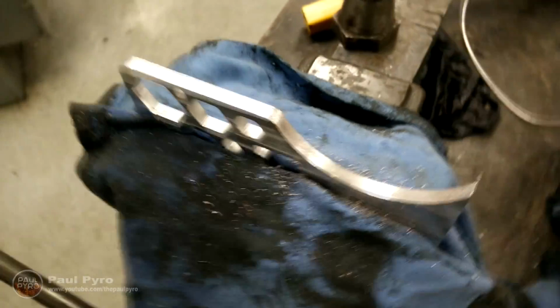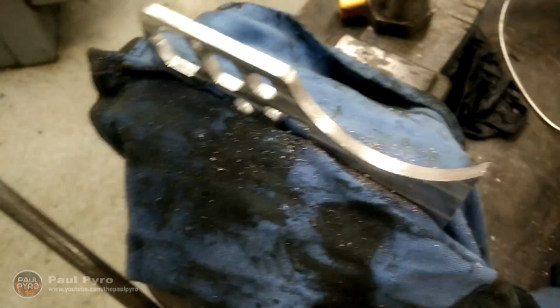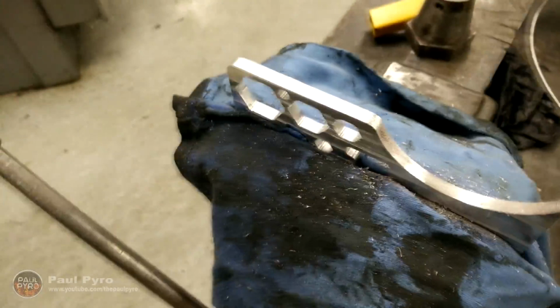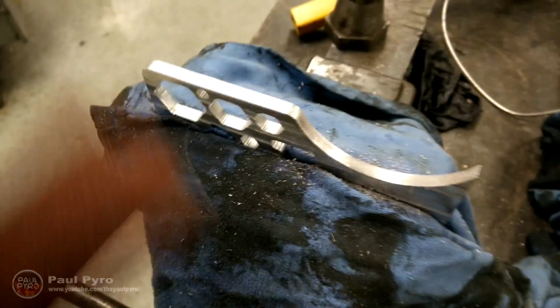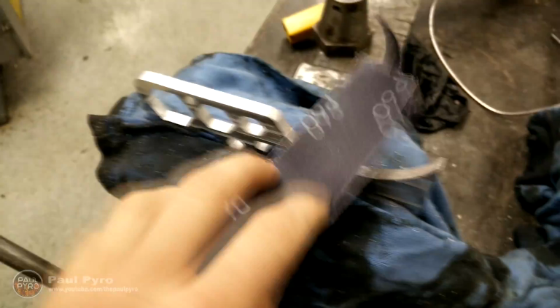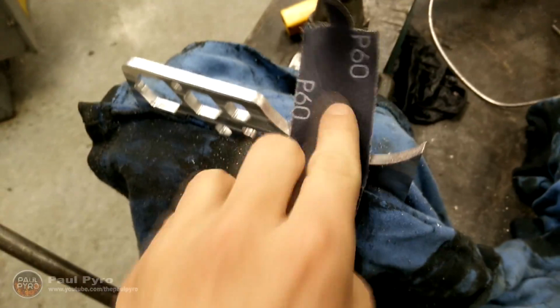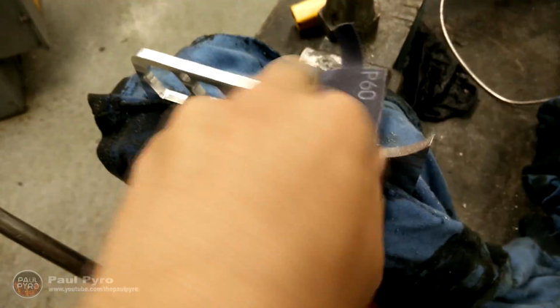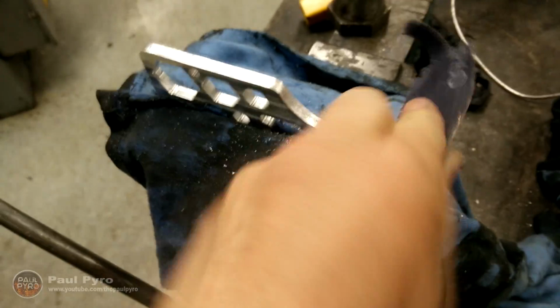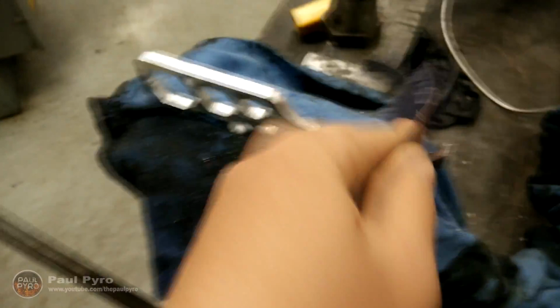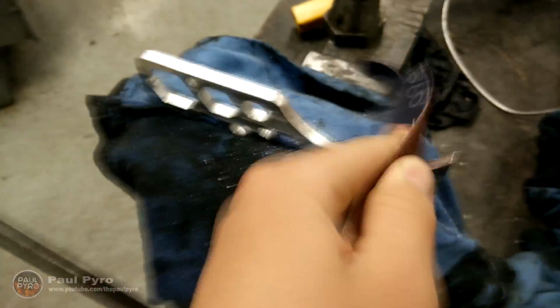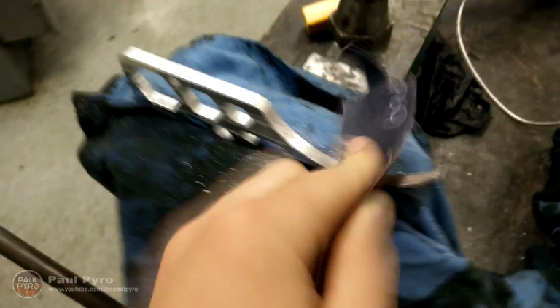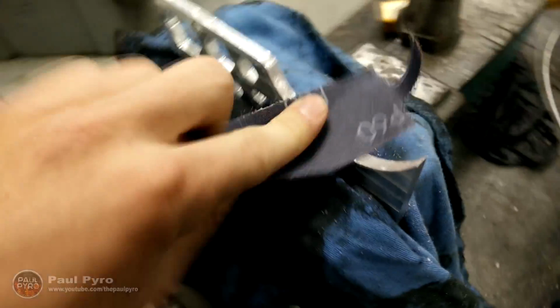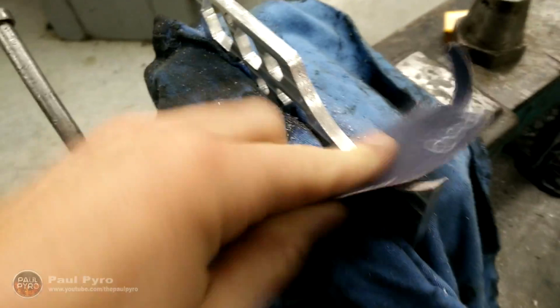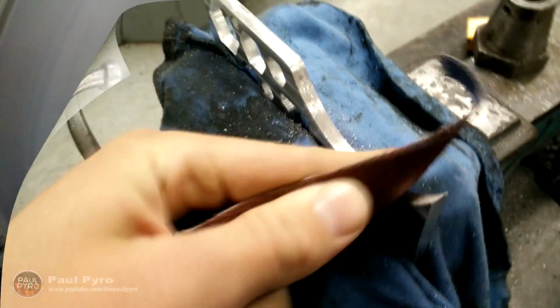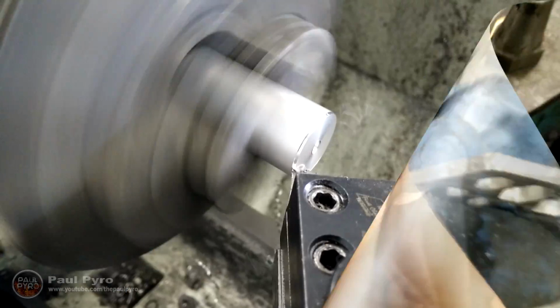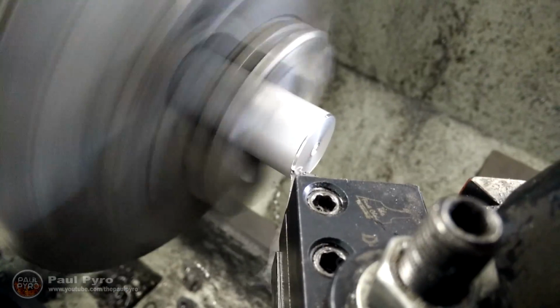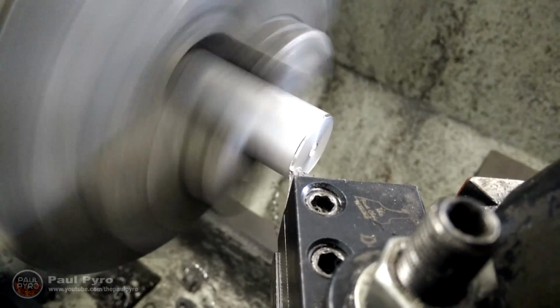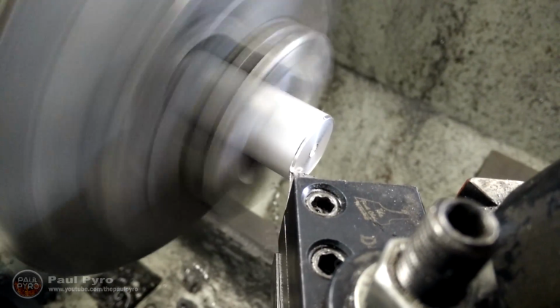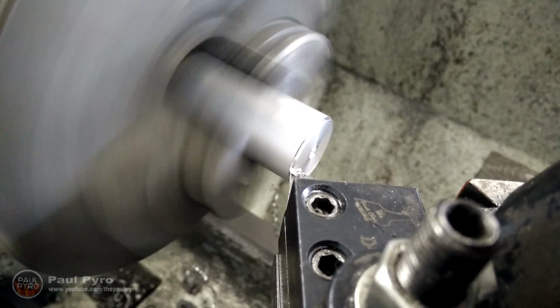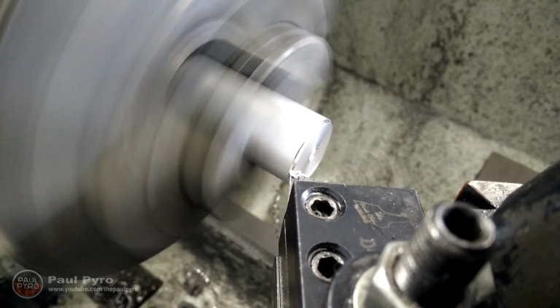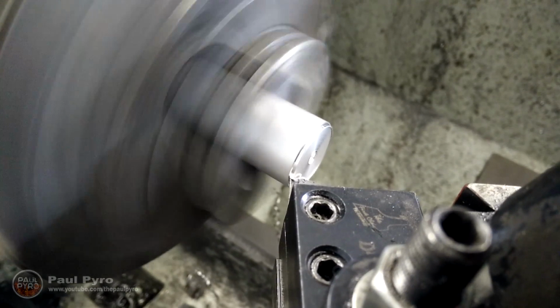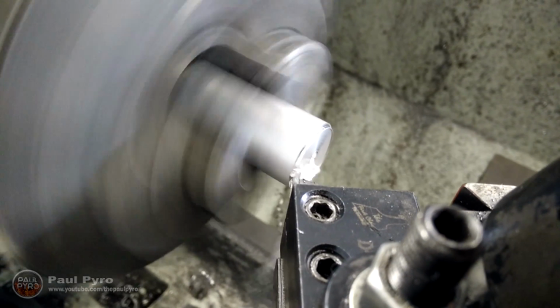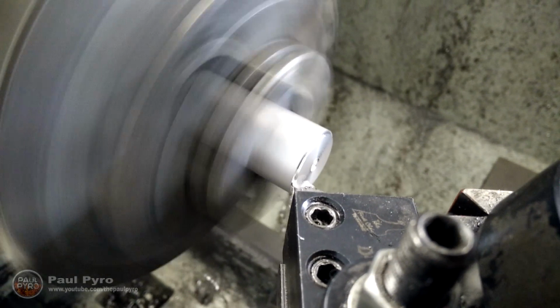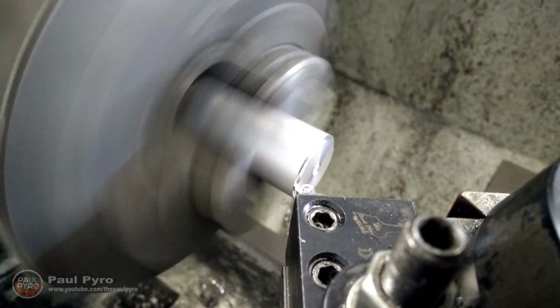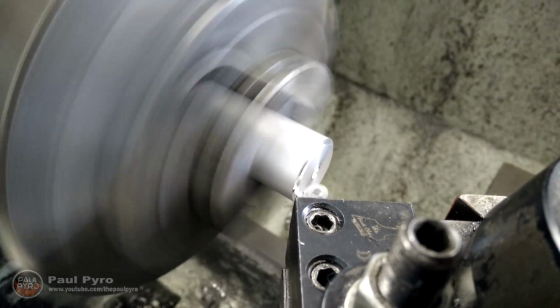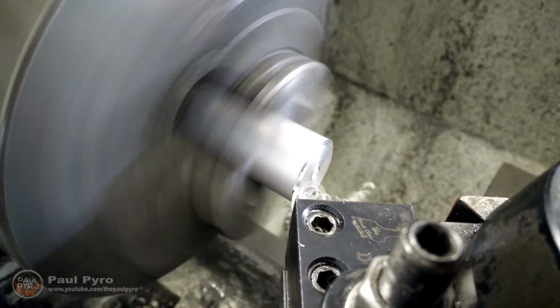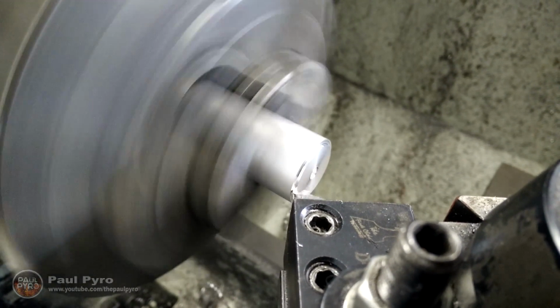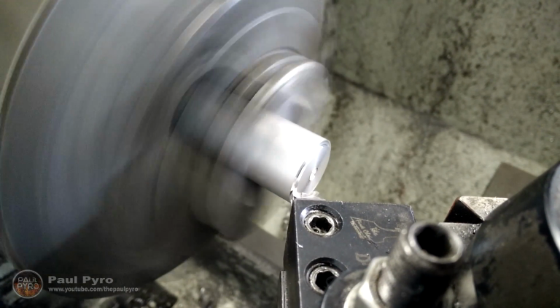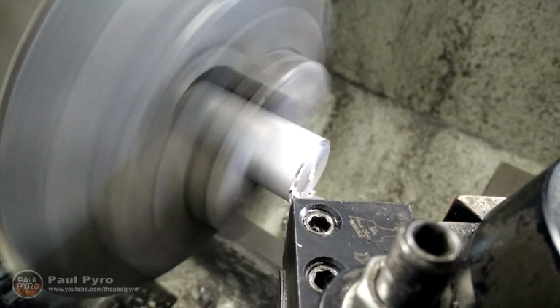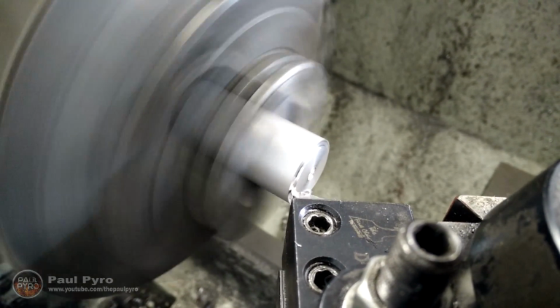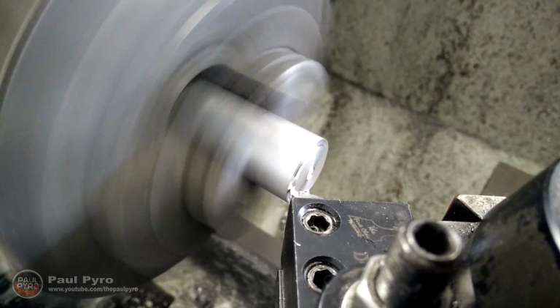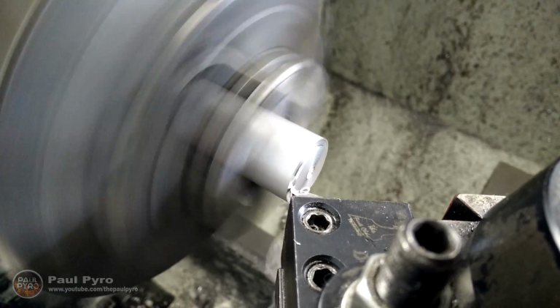Next I used rough and fine grit sandpaper to smoothen out the edges. Then came the fun part of turning a piece of aluminum rod on a metal lathe and creating the hammer head, which will soon be attached to my multi hammer.